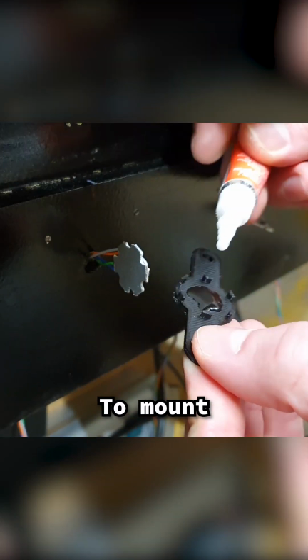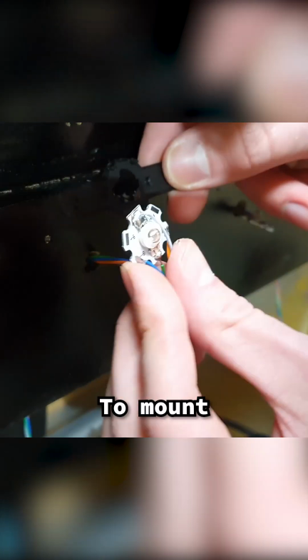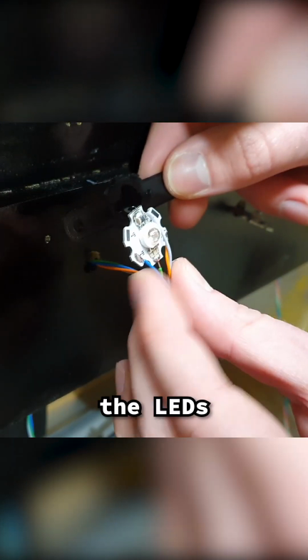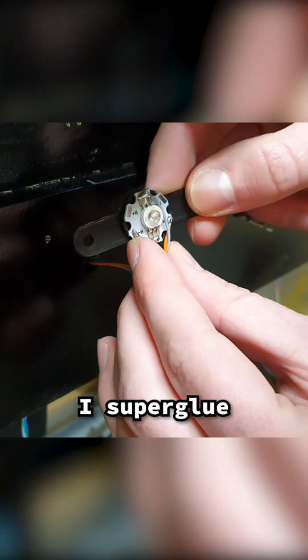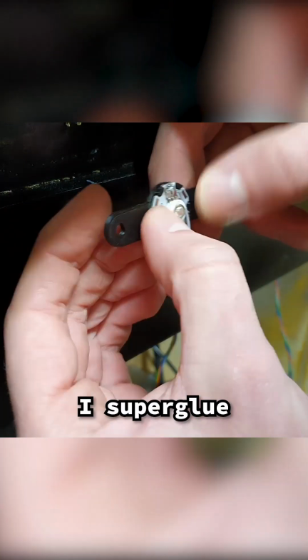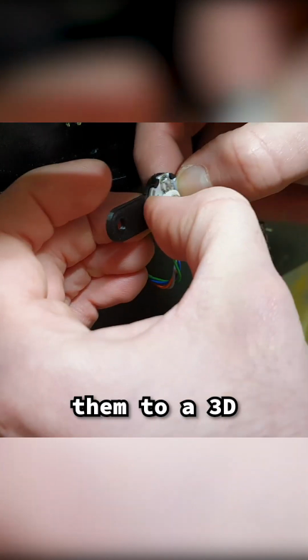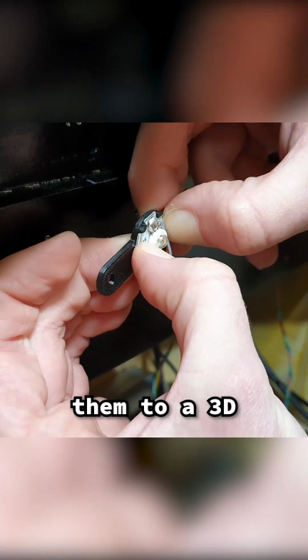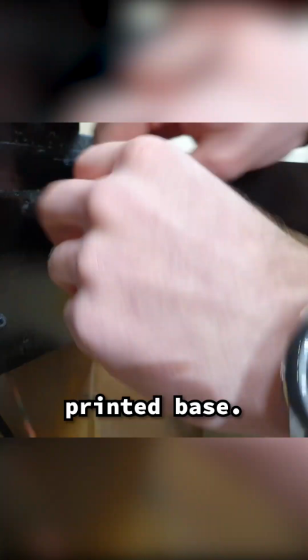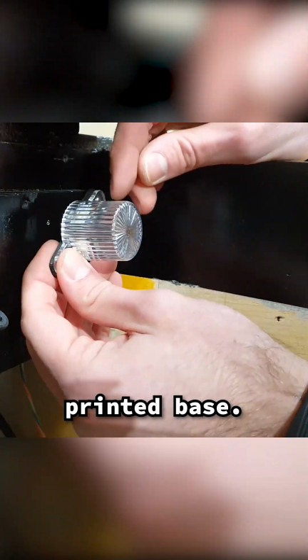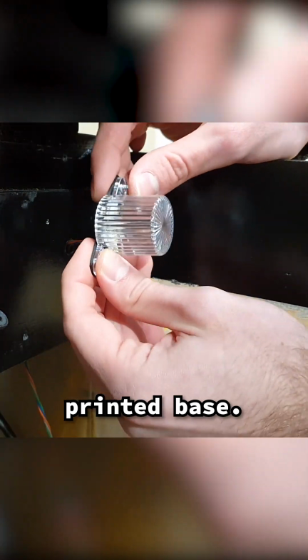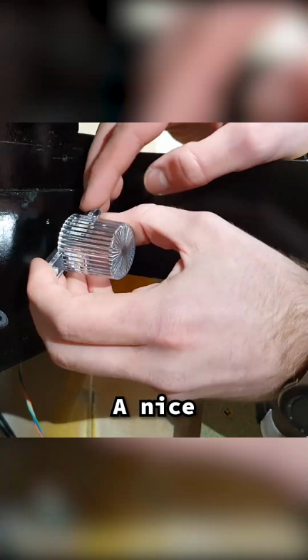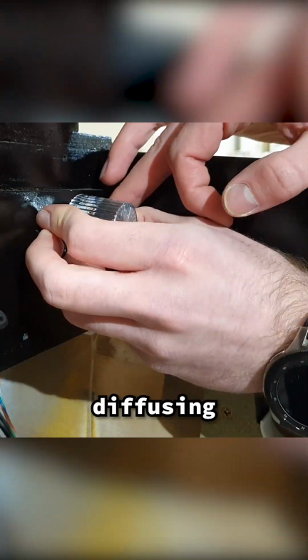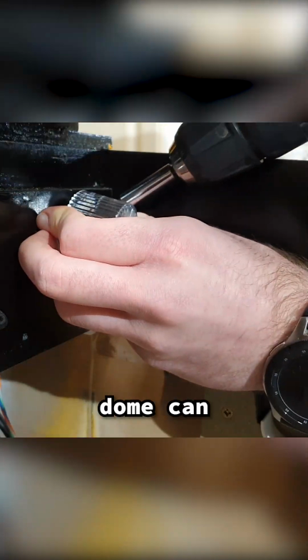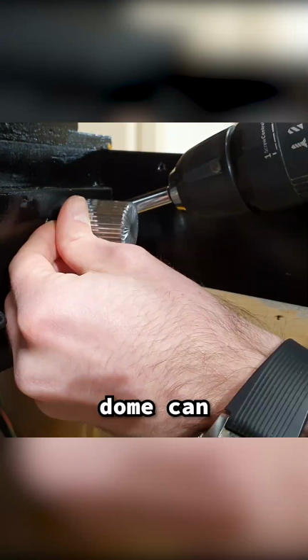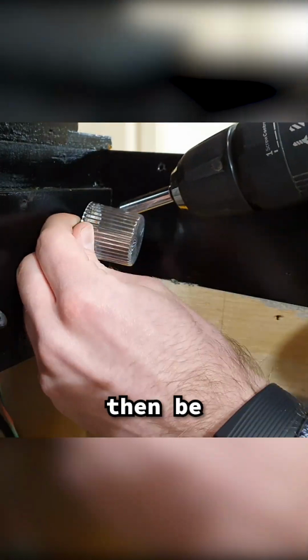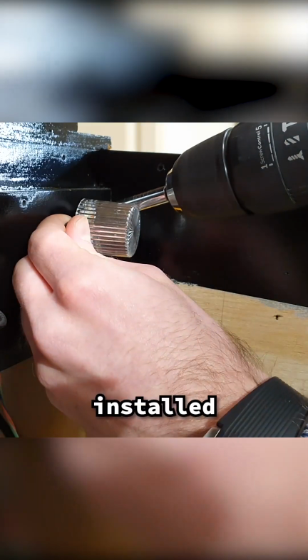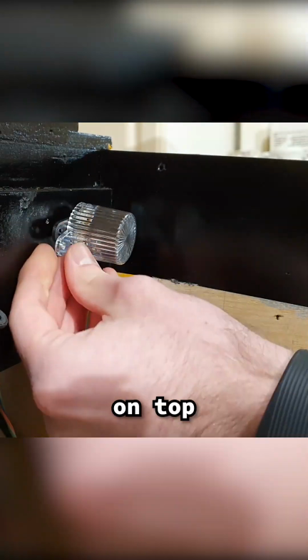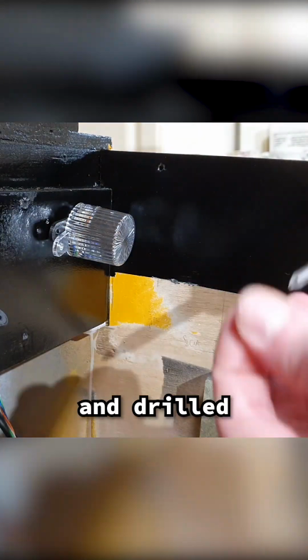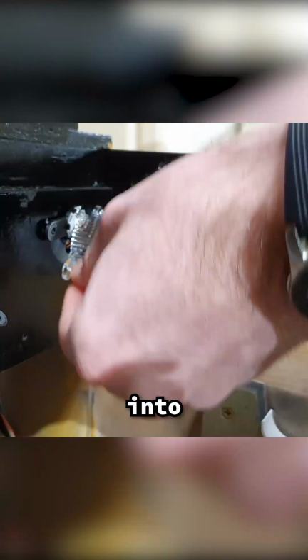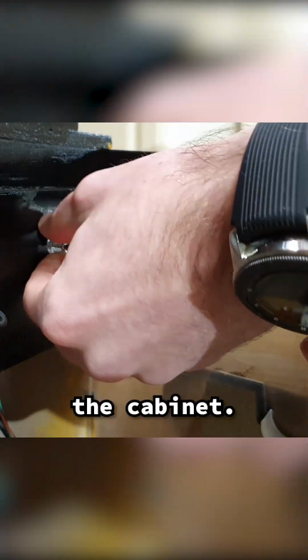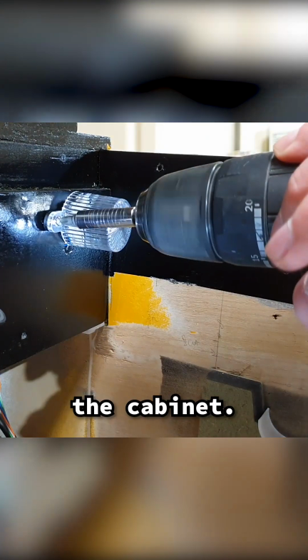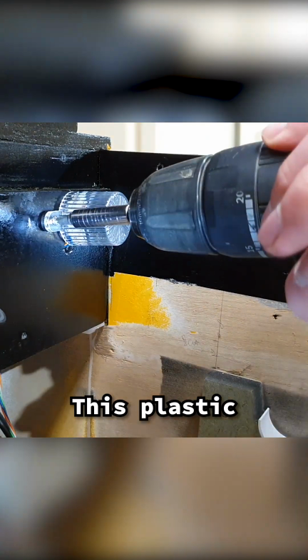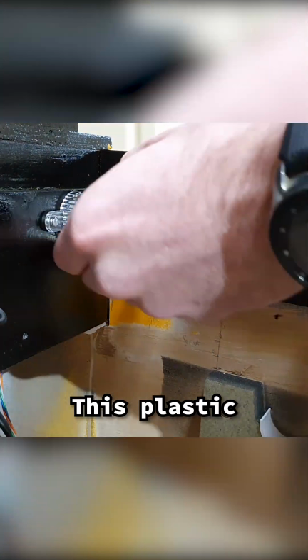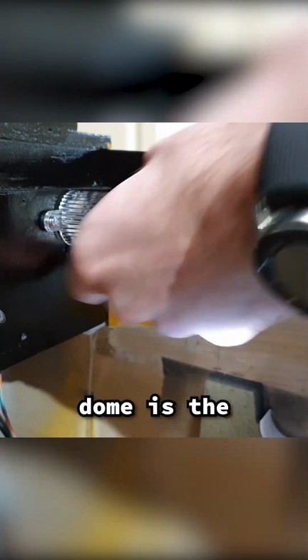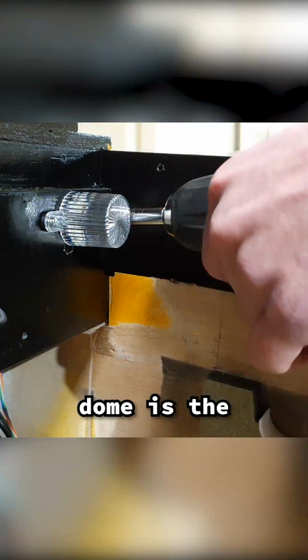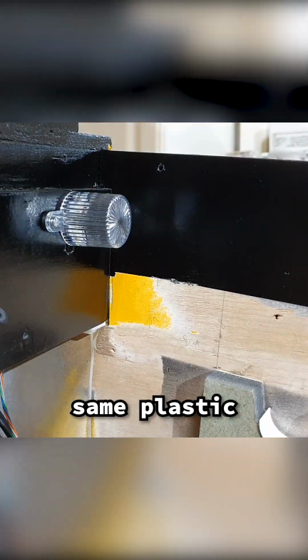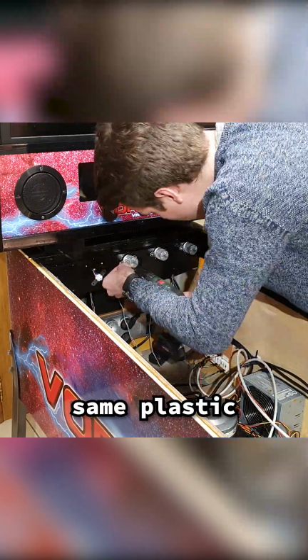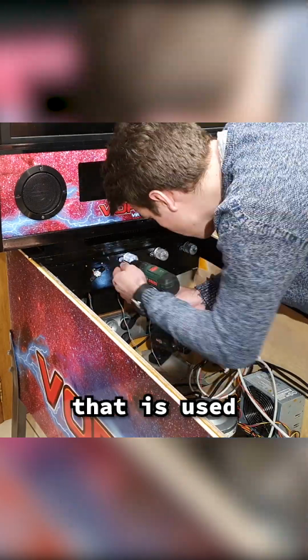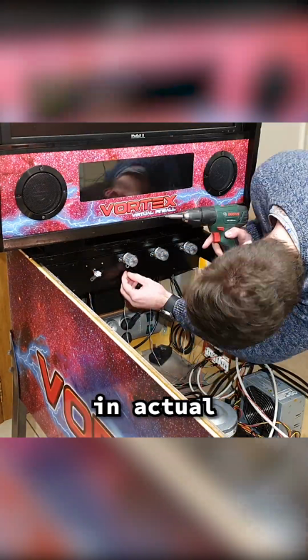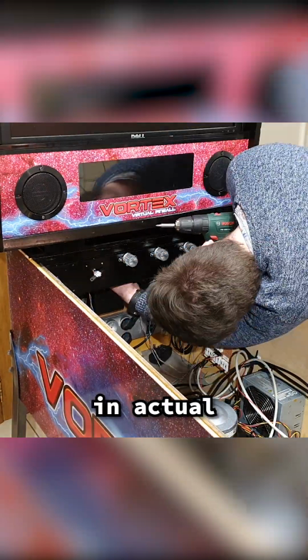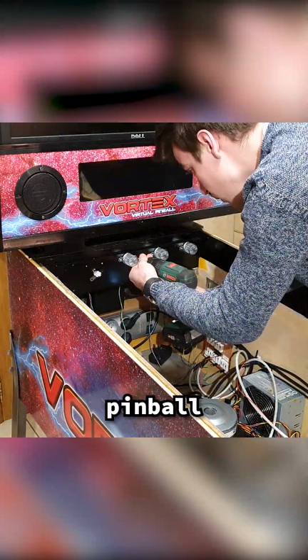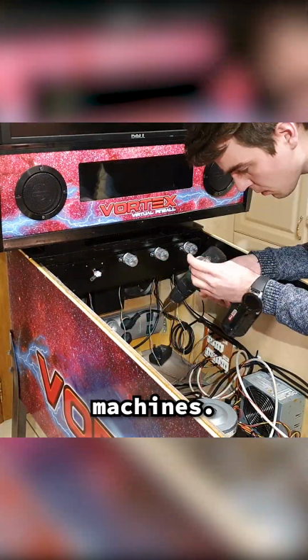To mount the LEDs, I superglued them to a 3D printed base. A nice diffusing dome can then be installed on top and drilled into the cabinet. This plastic dome is the same plastic that is used in actual pinball machines.